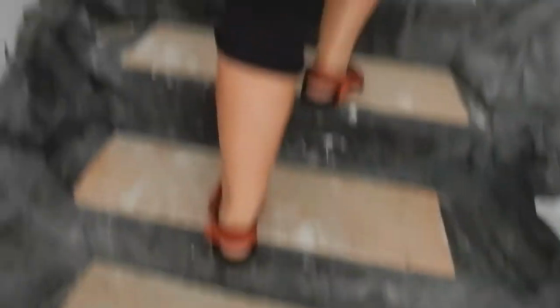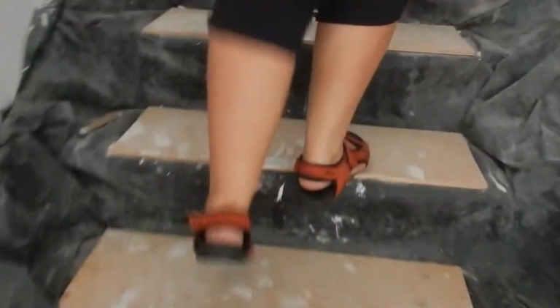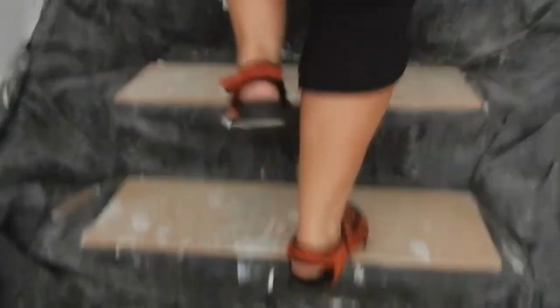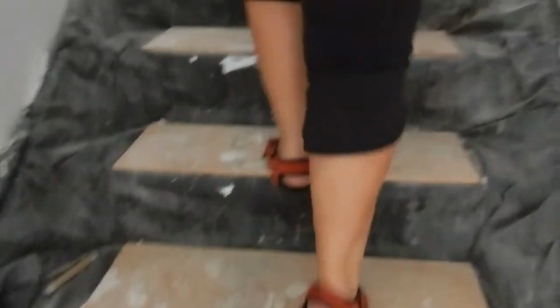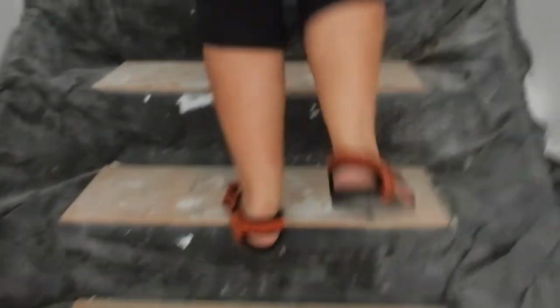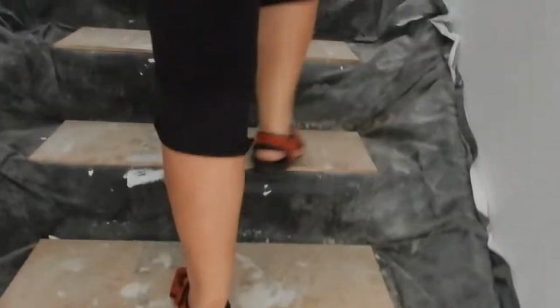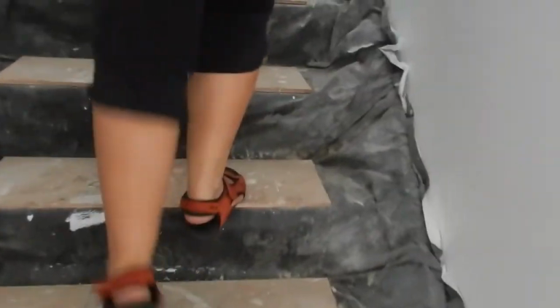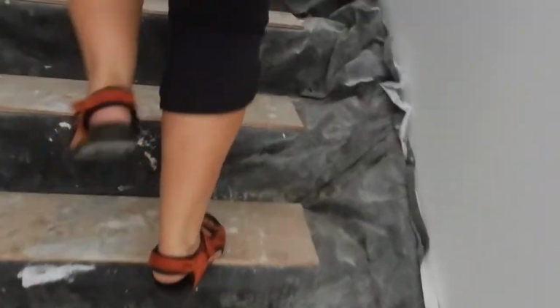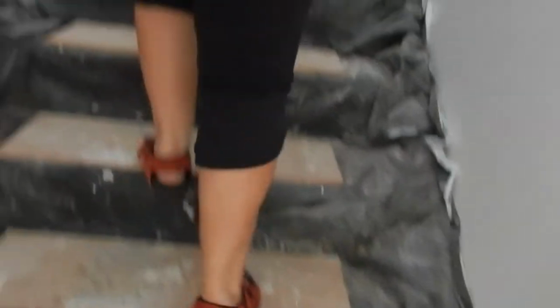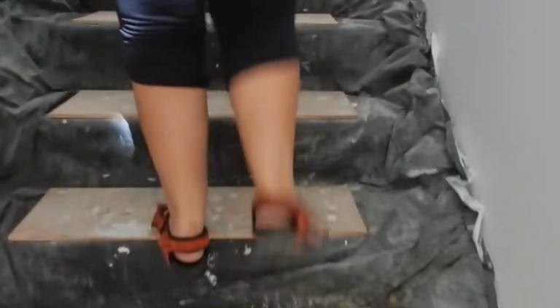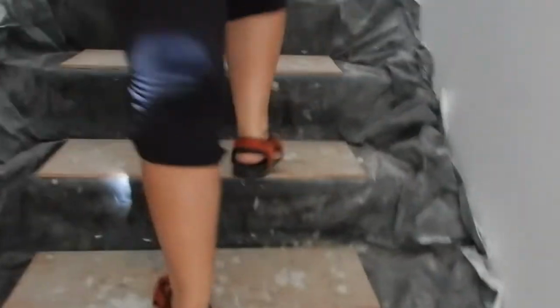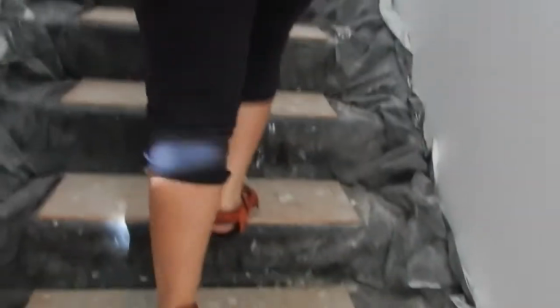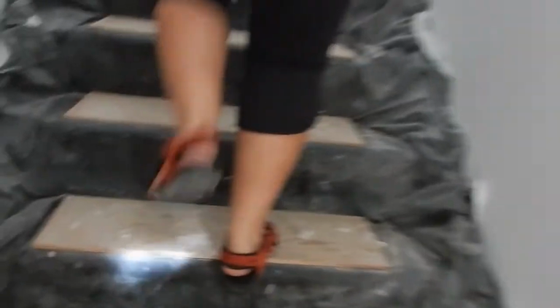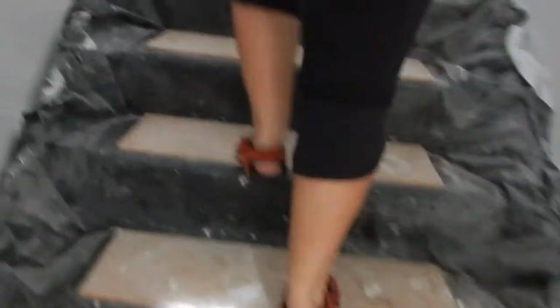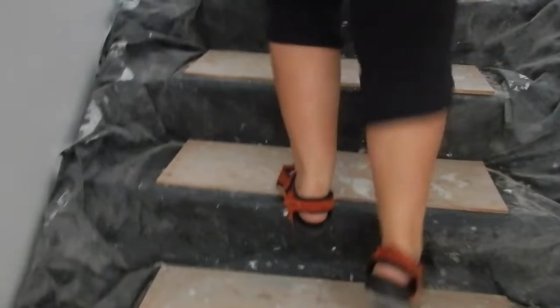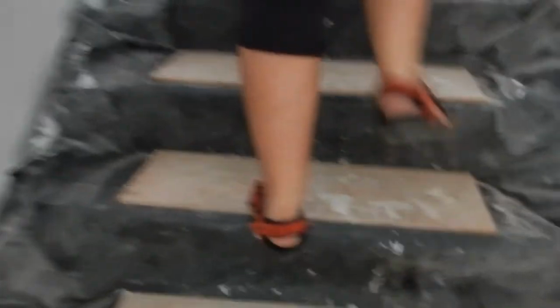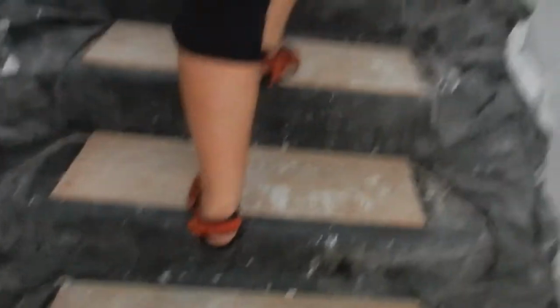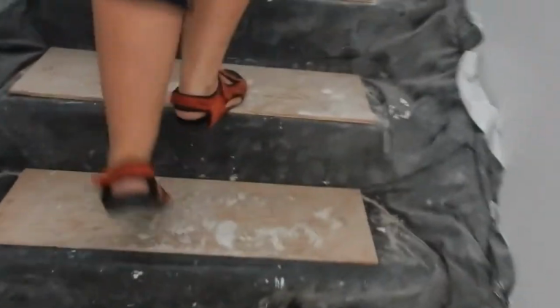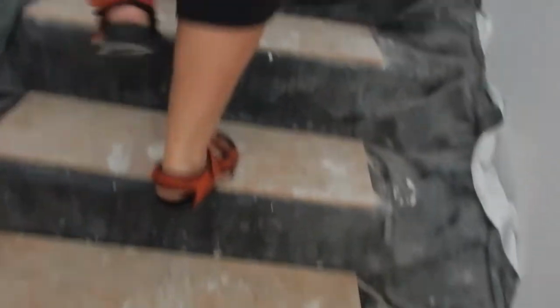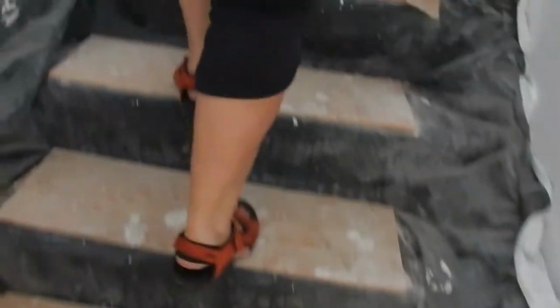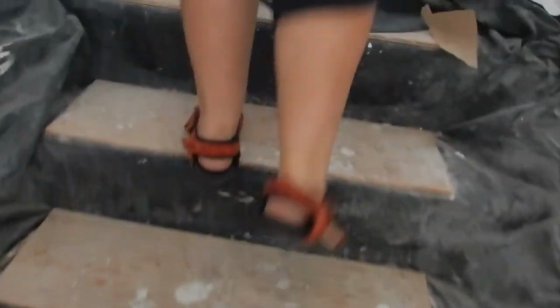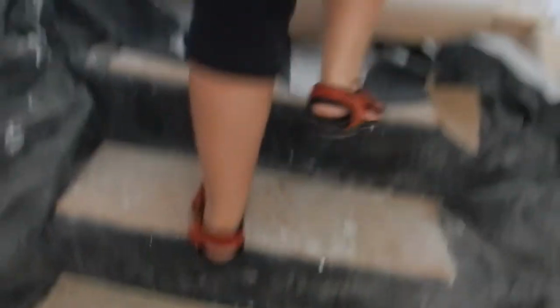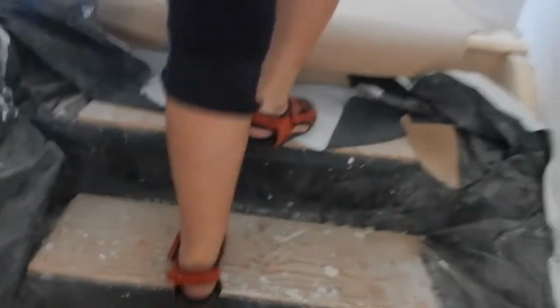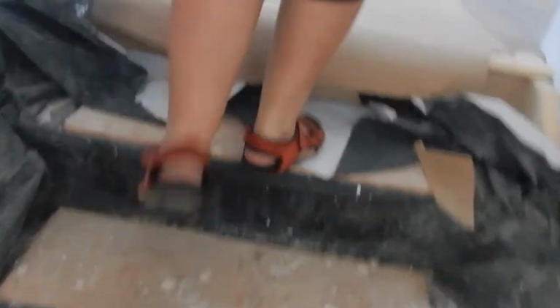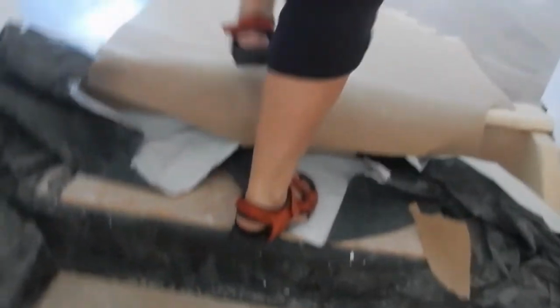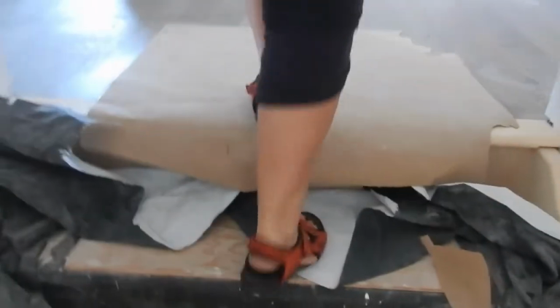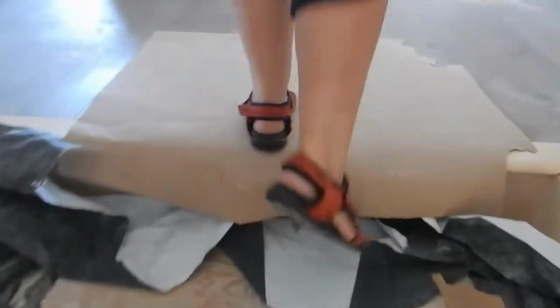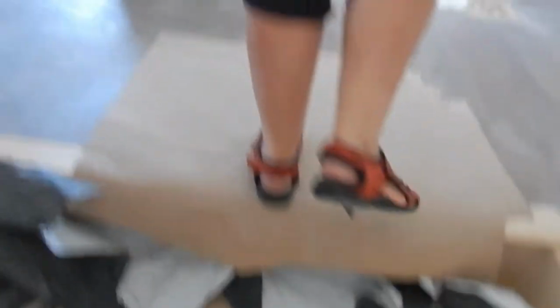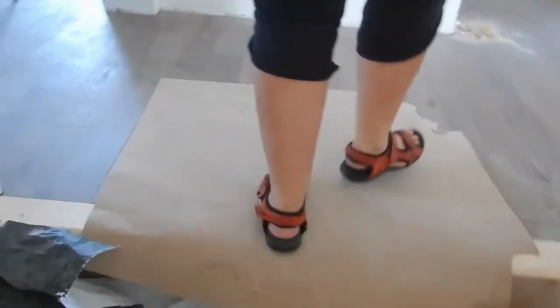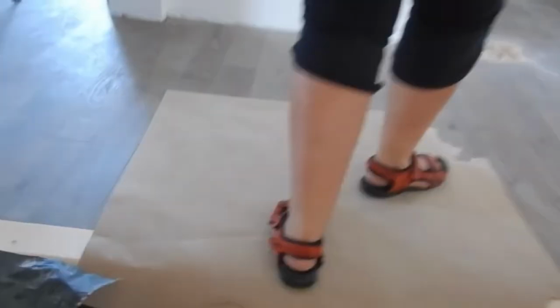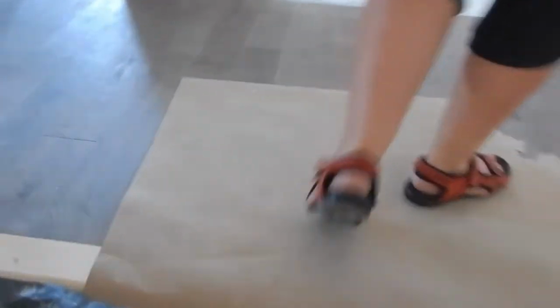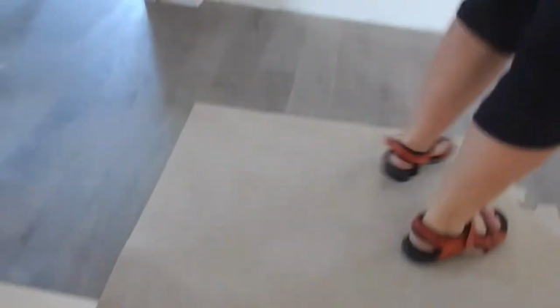We have to figure out what kind of stain we're going to put on the stairs and the handrail. Two different kinds of wood so that it will react to stains in different ways.